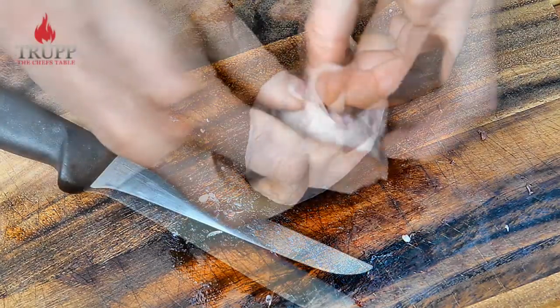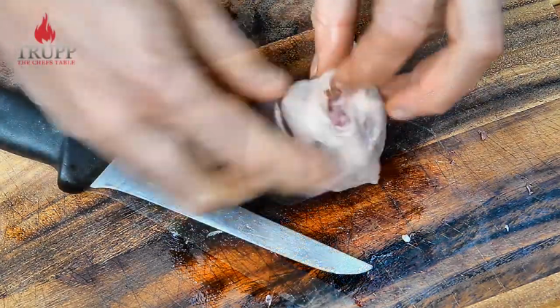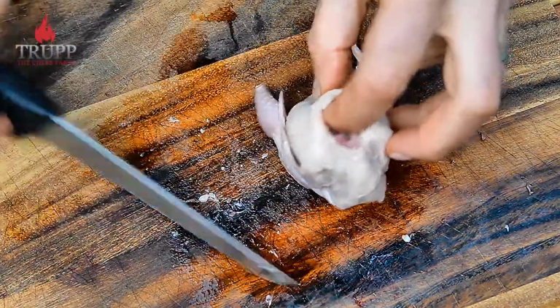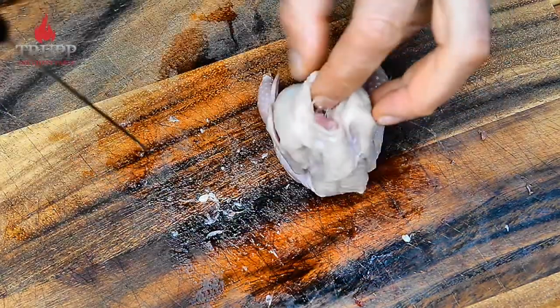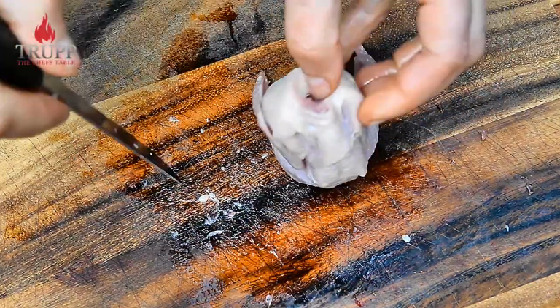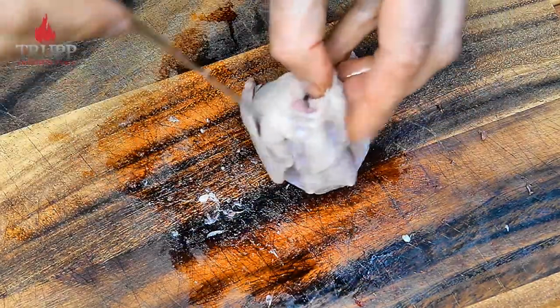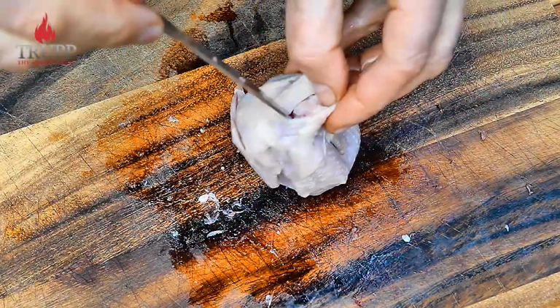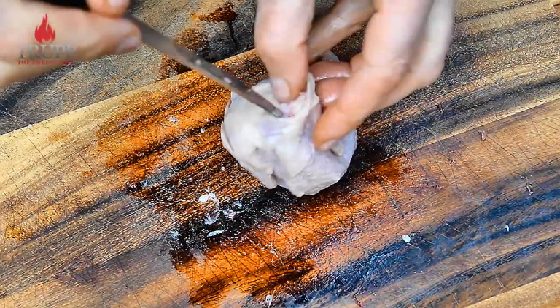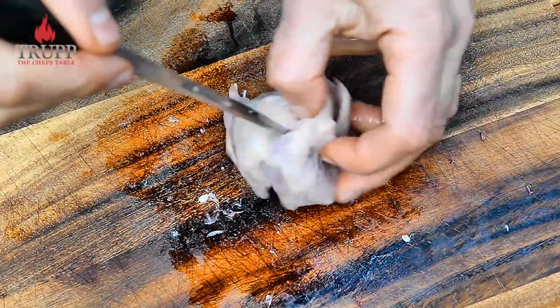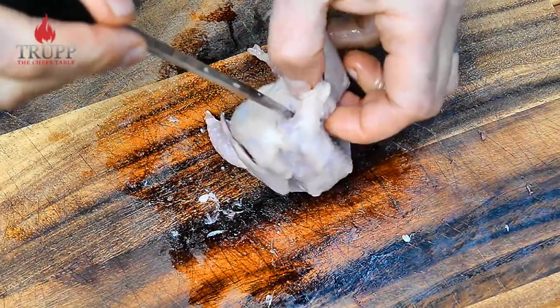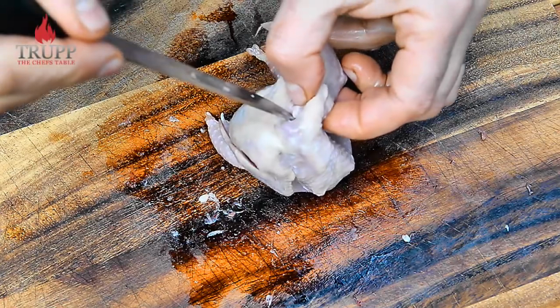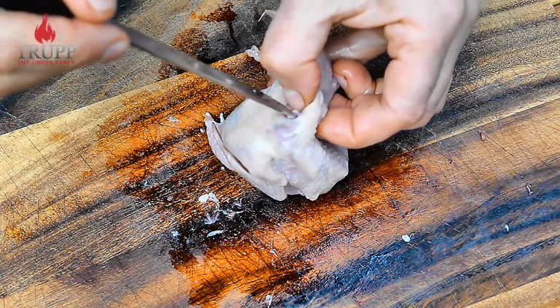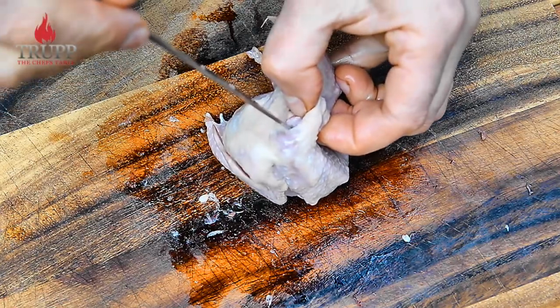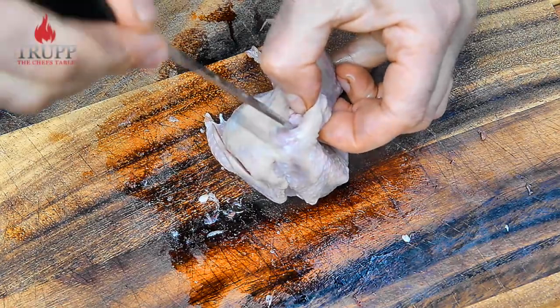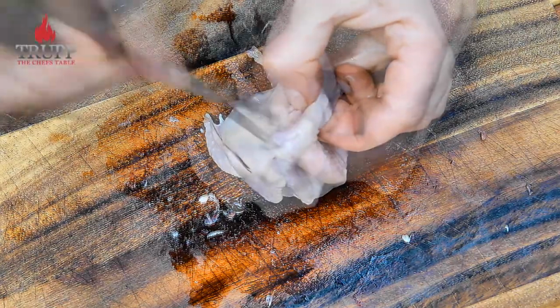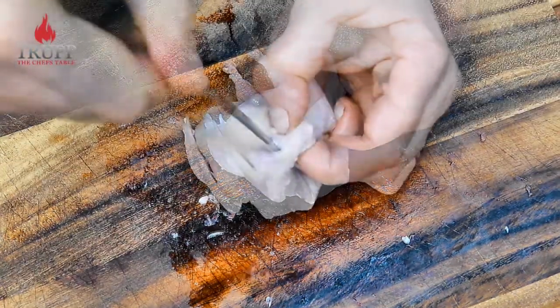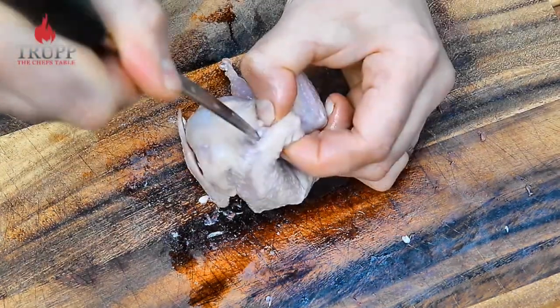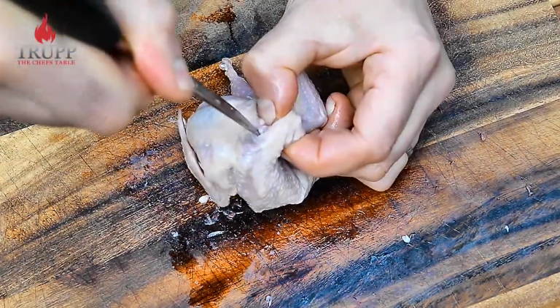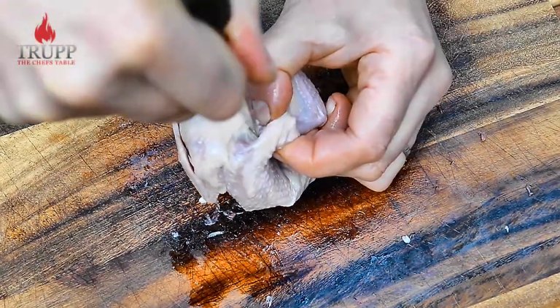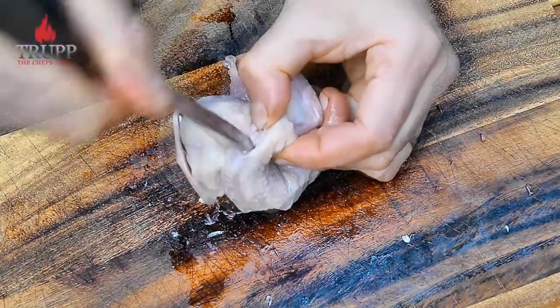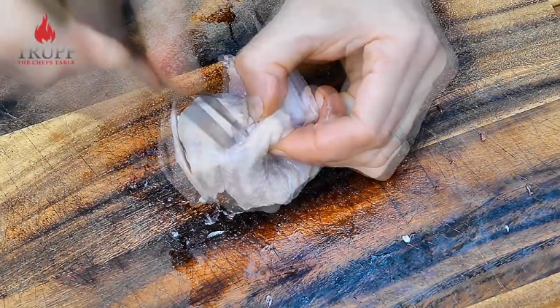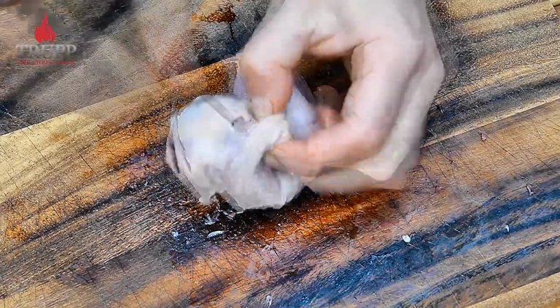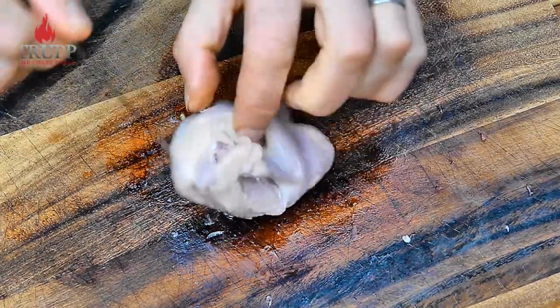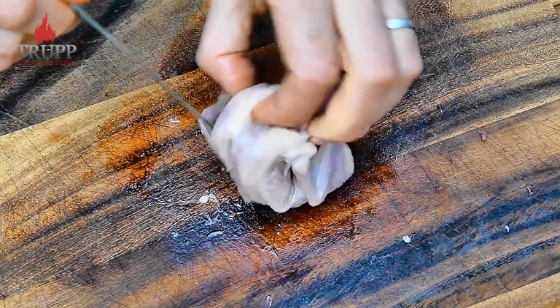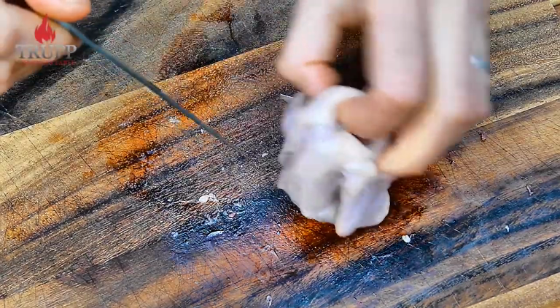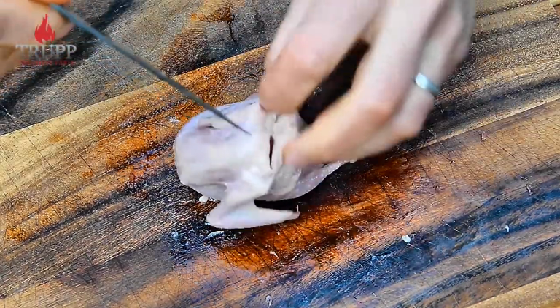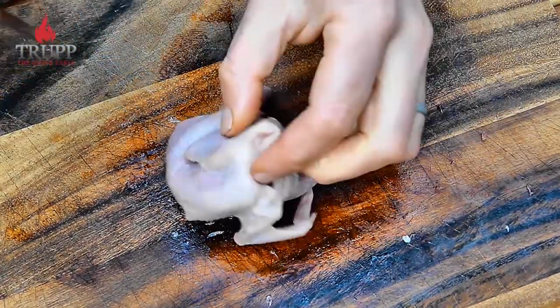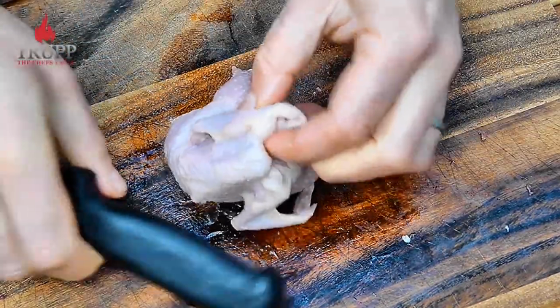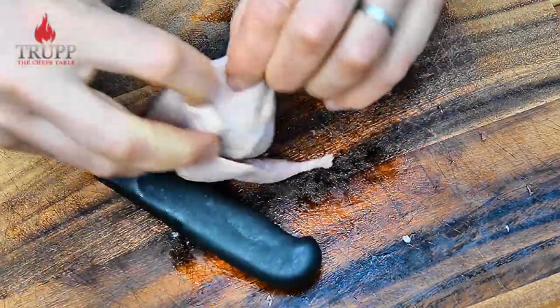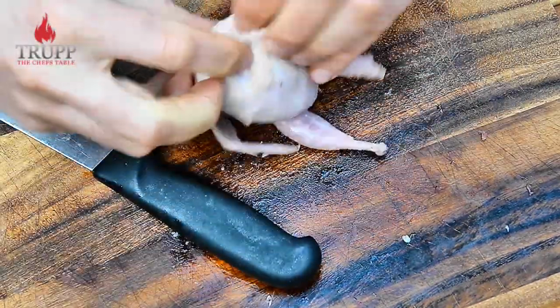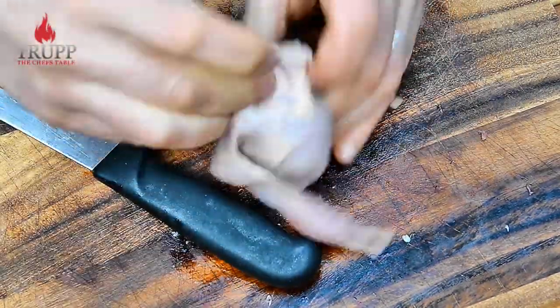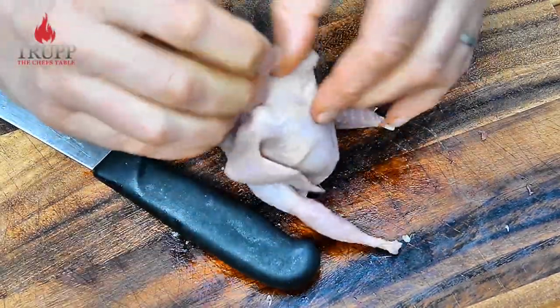It's a very fiddly job — do not worry if you mess the bird up a little bit. As long as the skin stays intact, that's the most important thing, because you're going to stuff it with some mincemeat anyway and we'll just nicely glue it together.